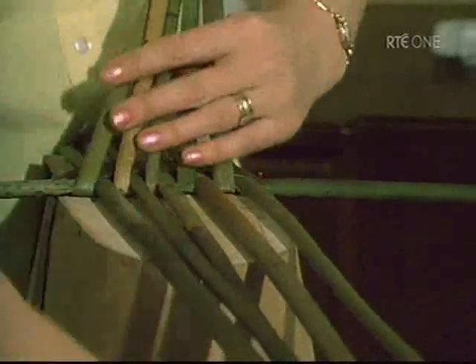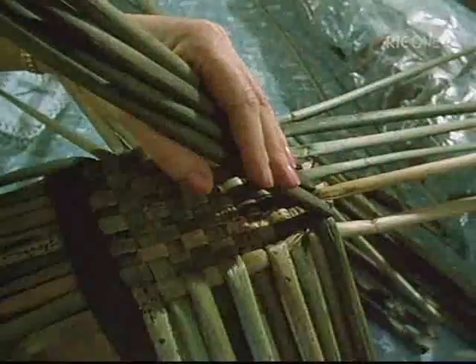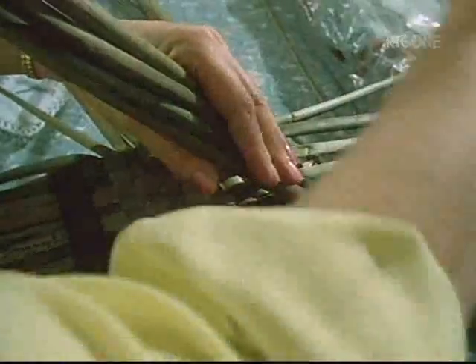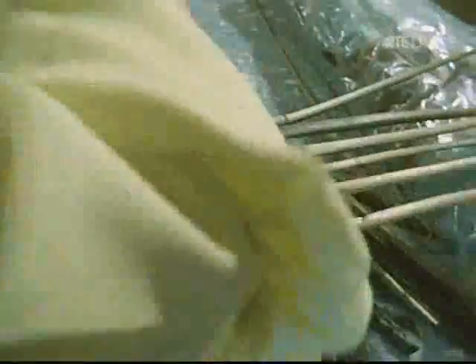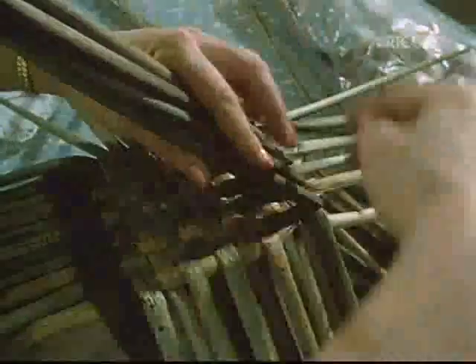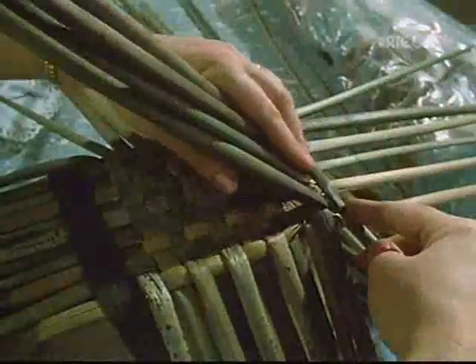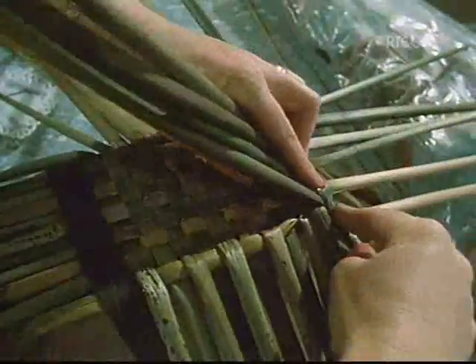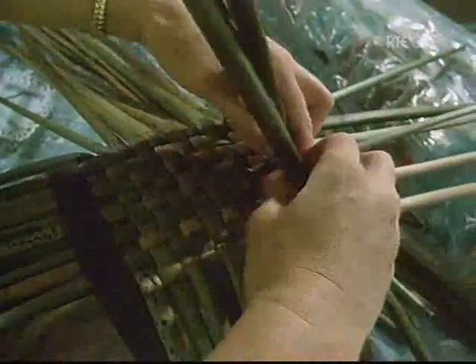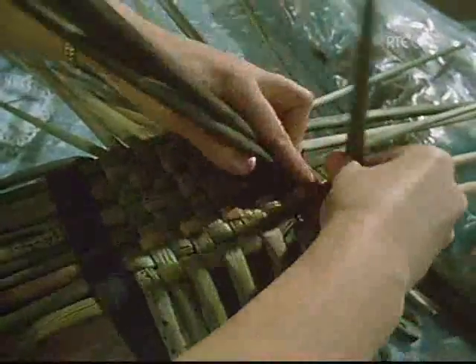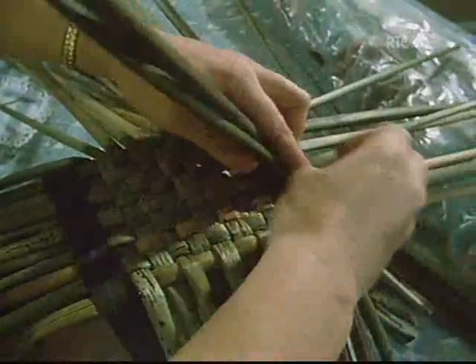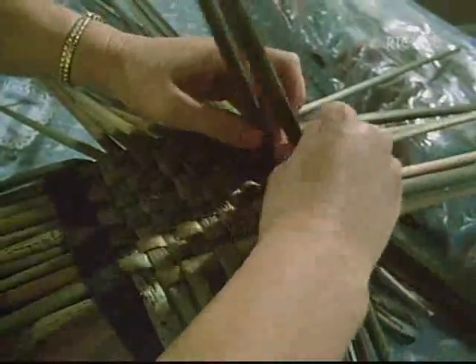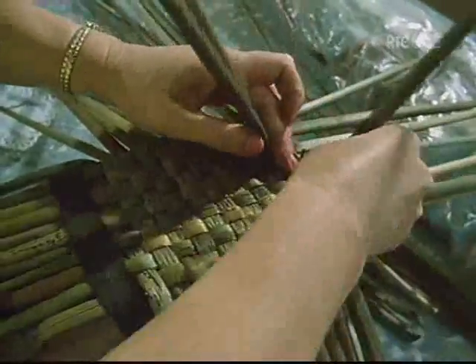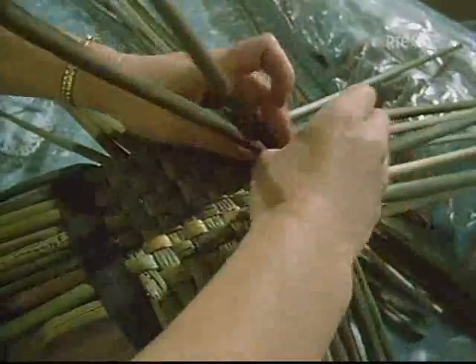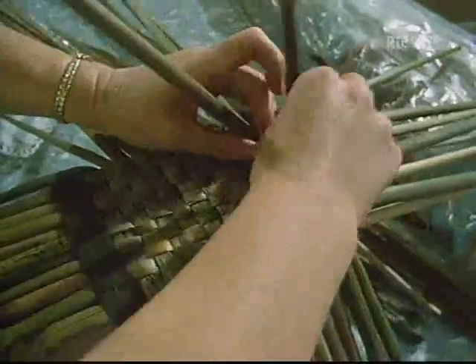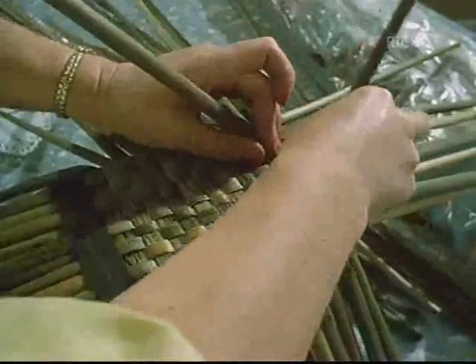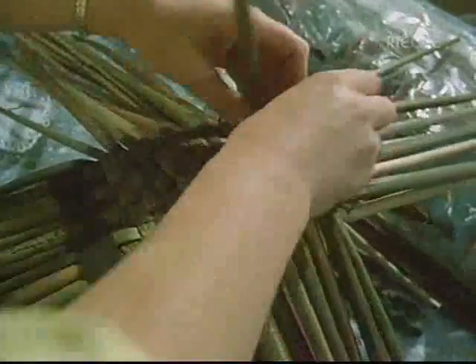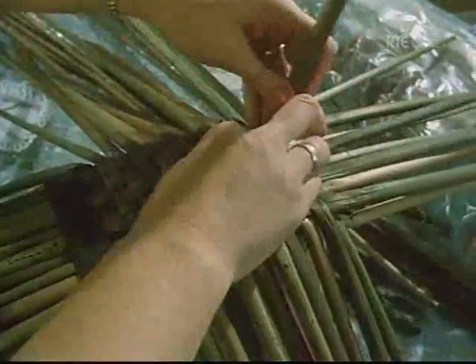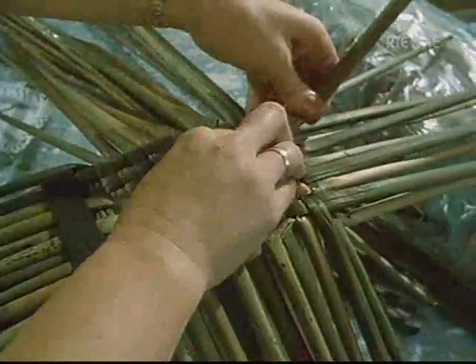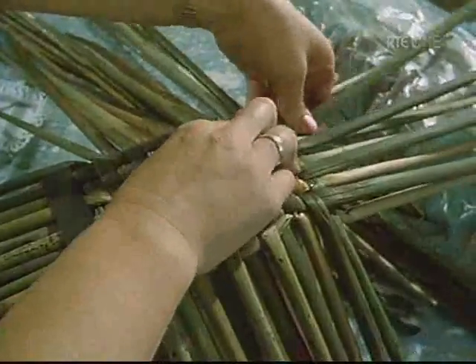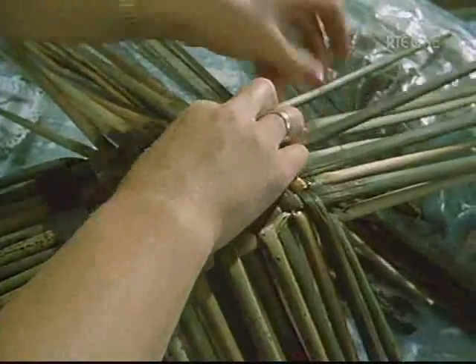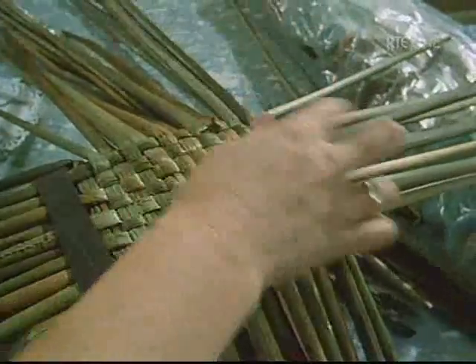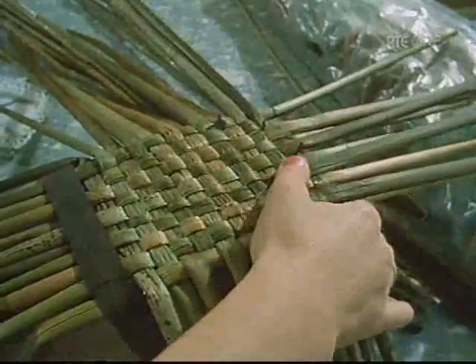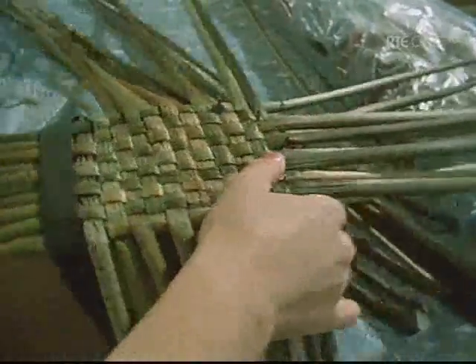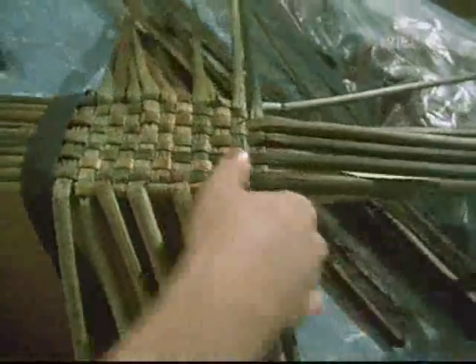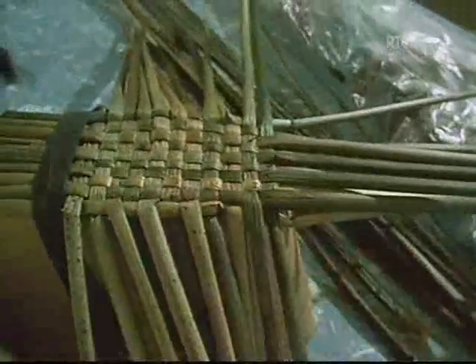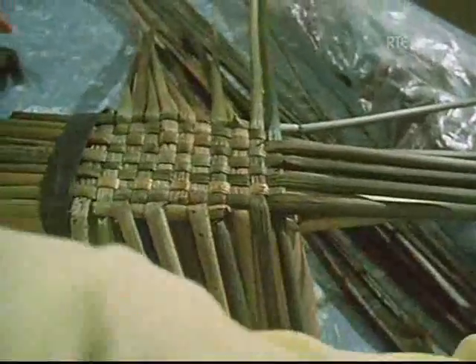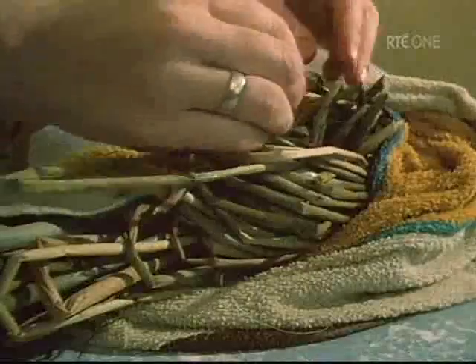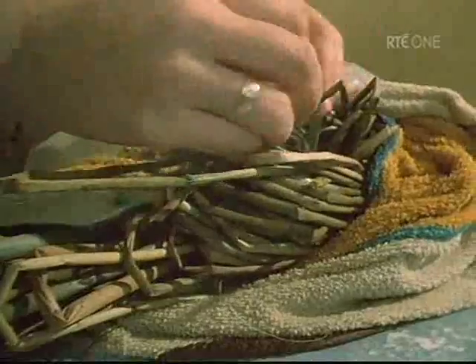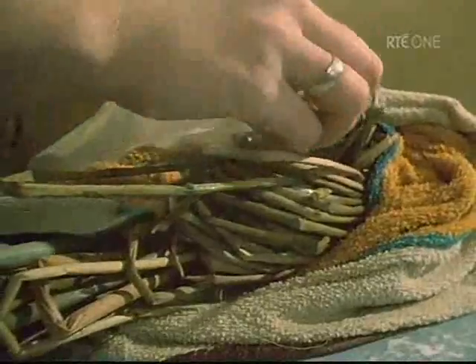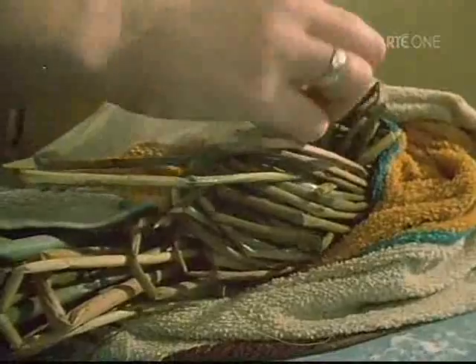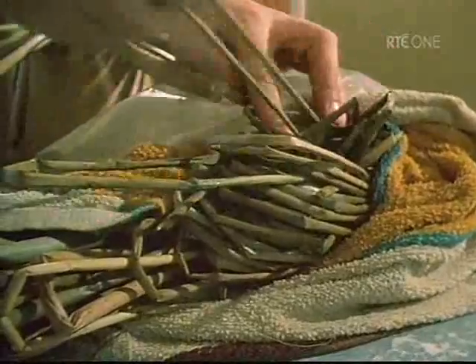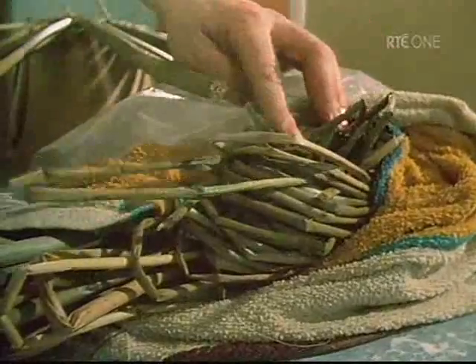The base of this basket is a plain check or tabby weave. Twill weave, where the pattern of over two and under two is used, is also popular with rush weavers.